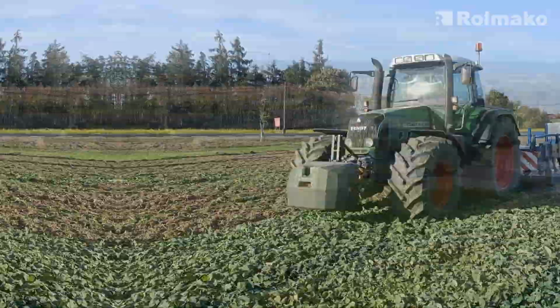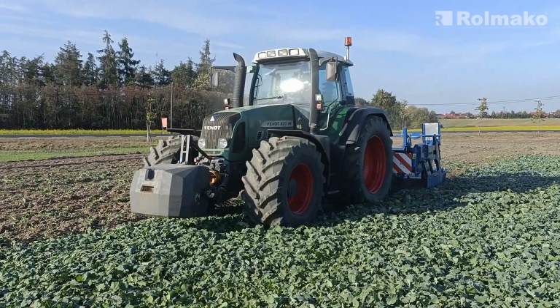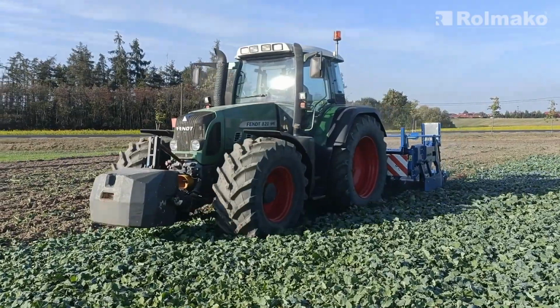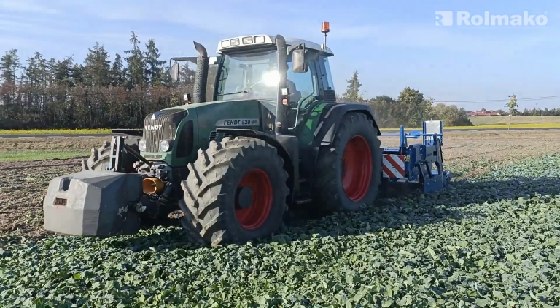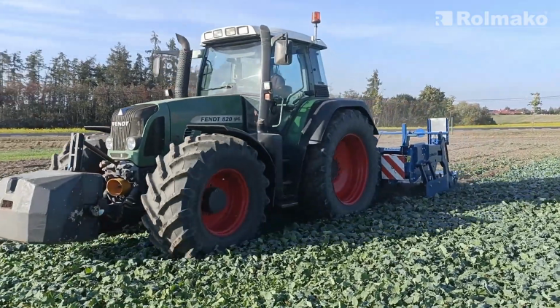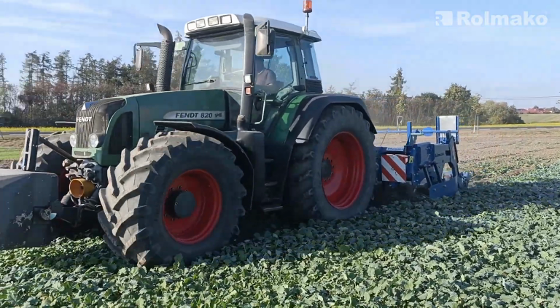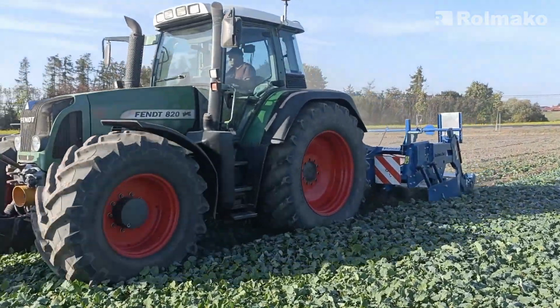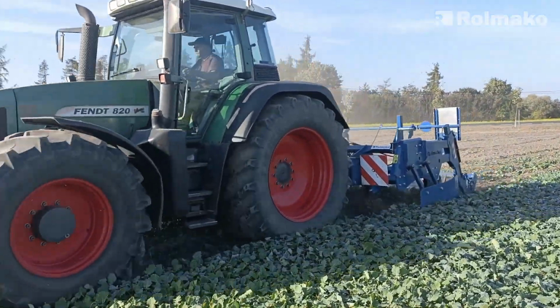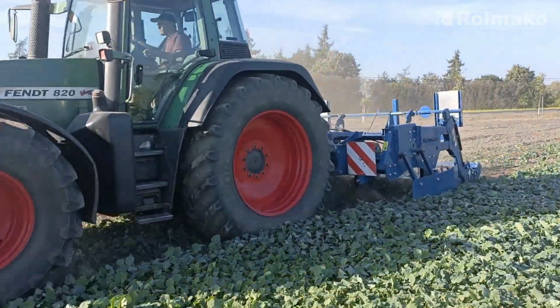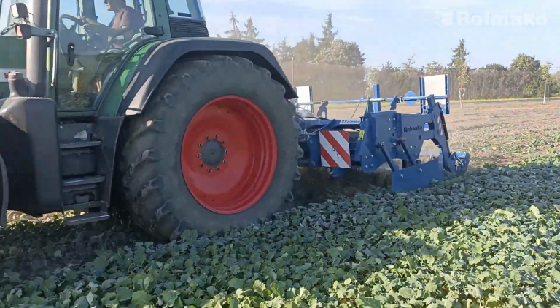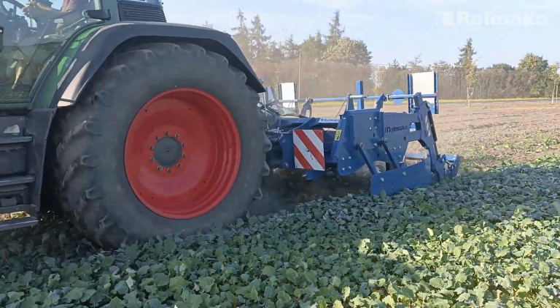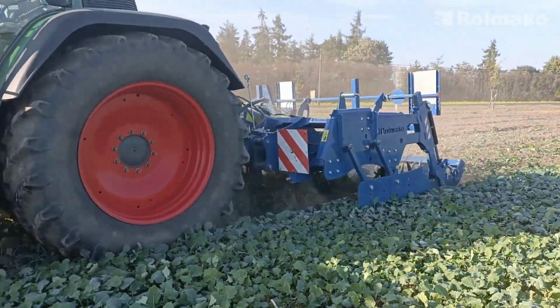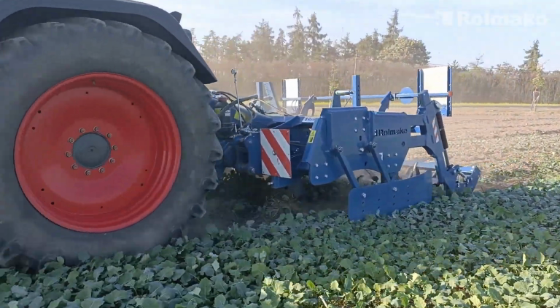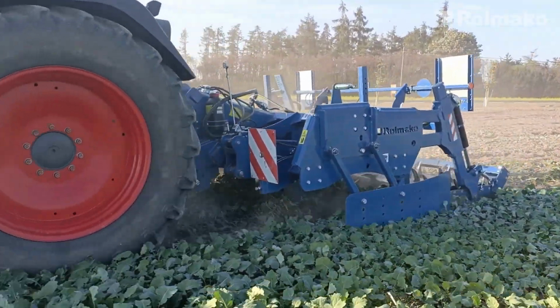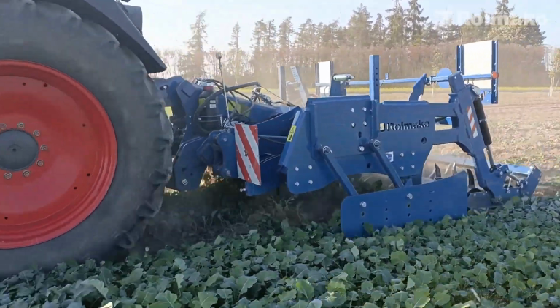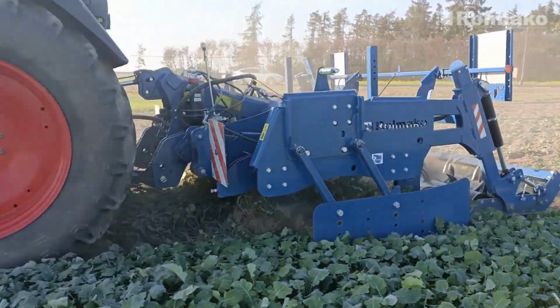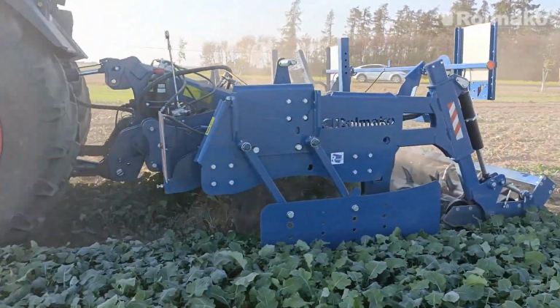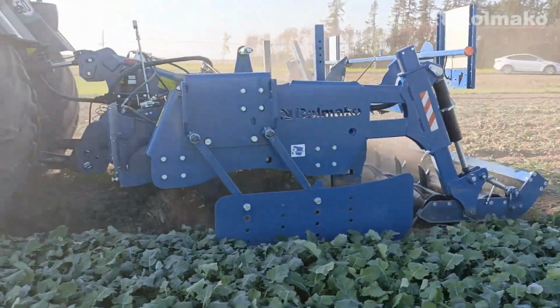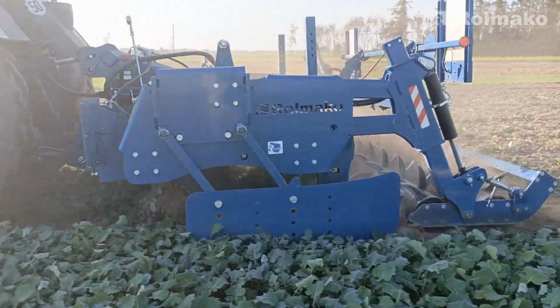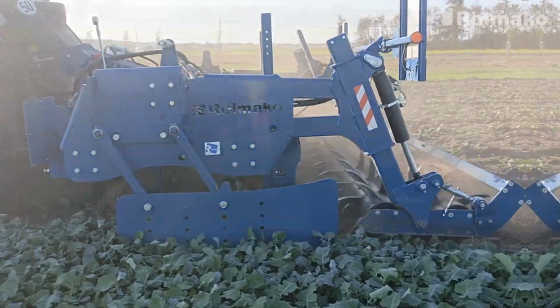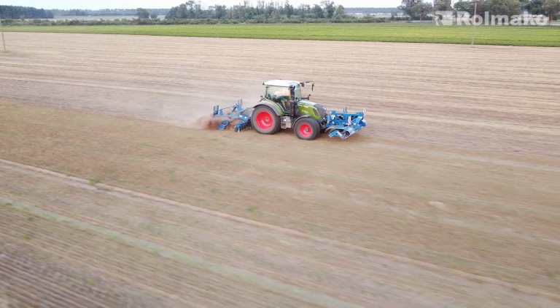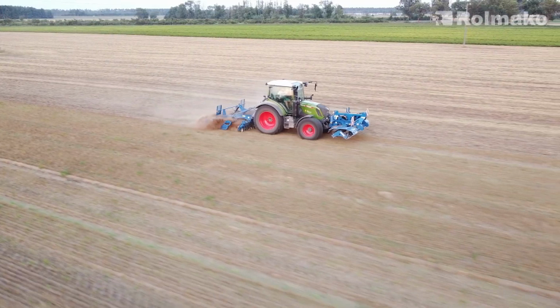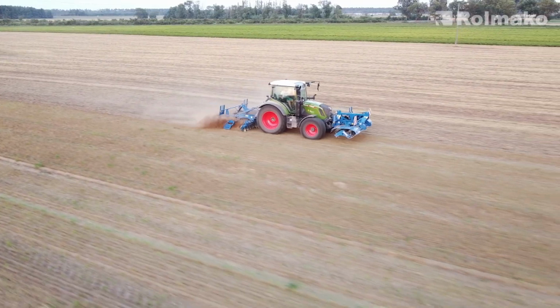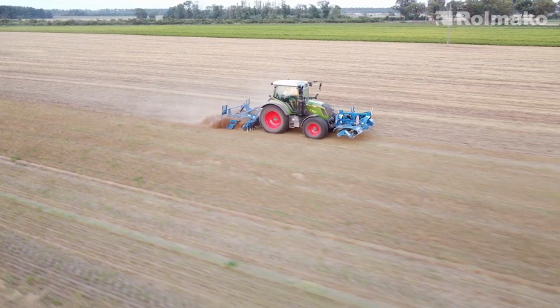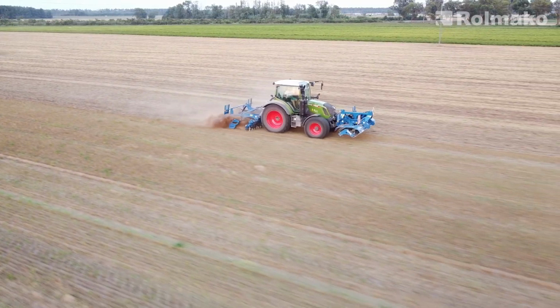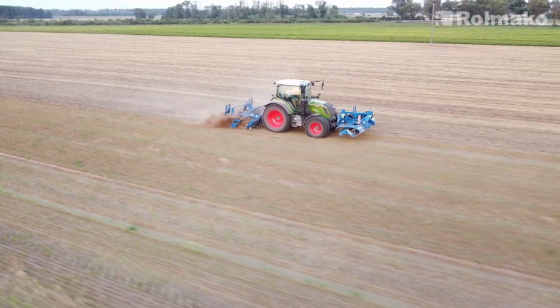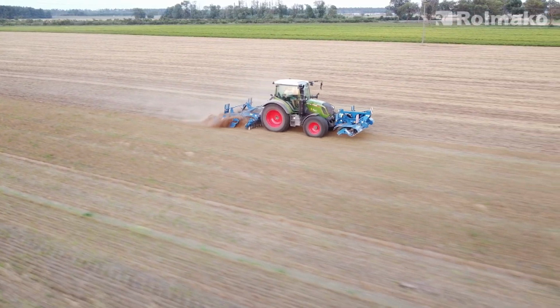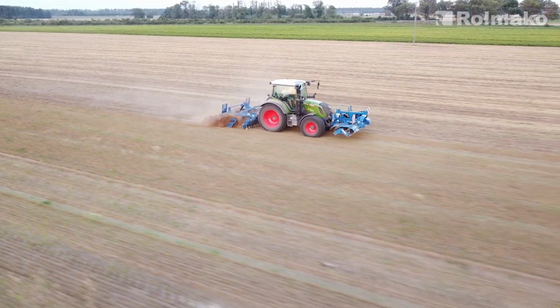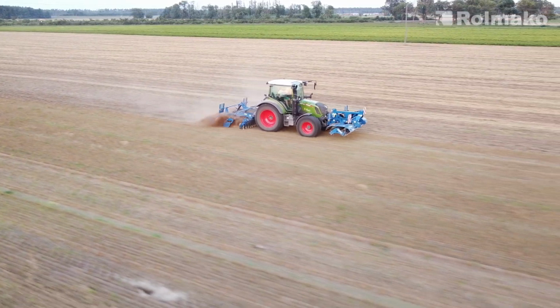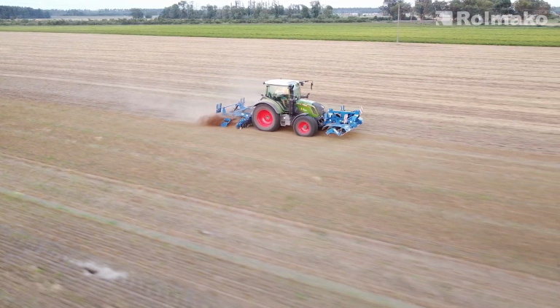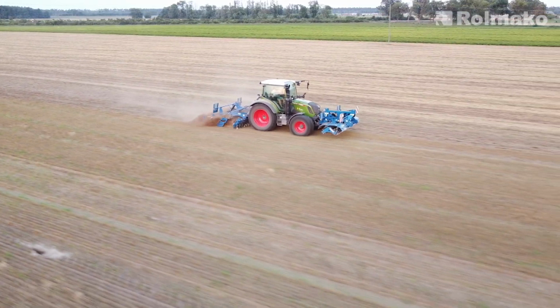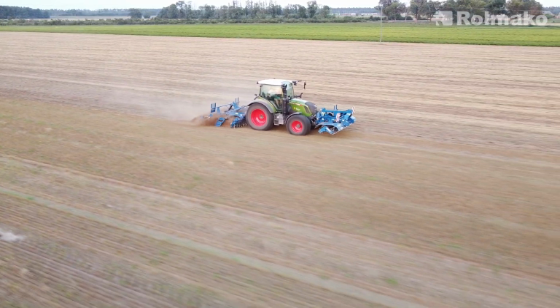Of course, these soil conservation methods come with some challenges. They may increase the risk of weeds and certain diseases. That's why it's important to adapt tools and techniques to your local conditions.